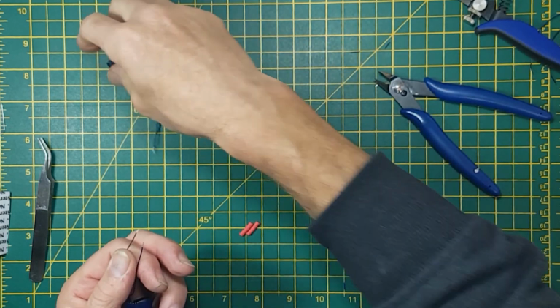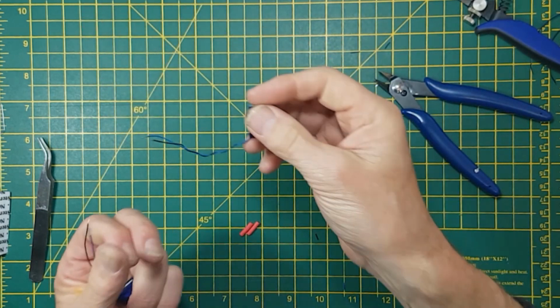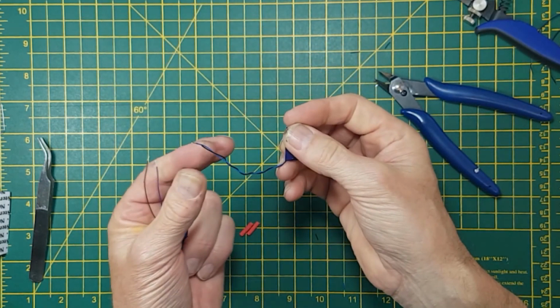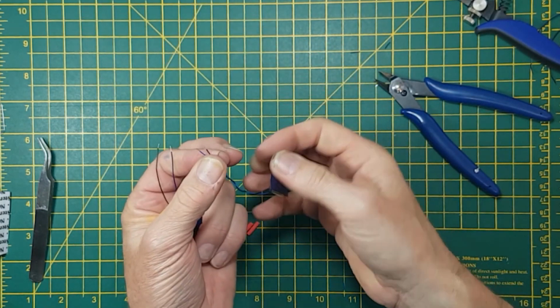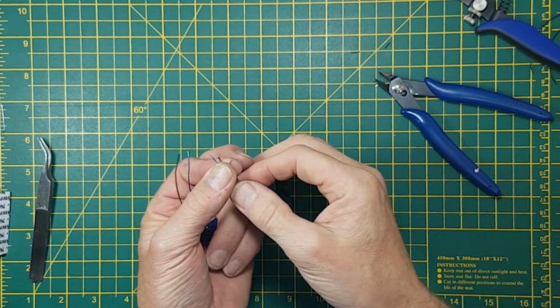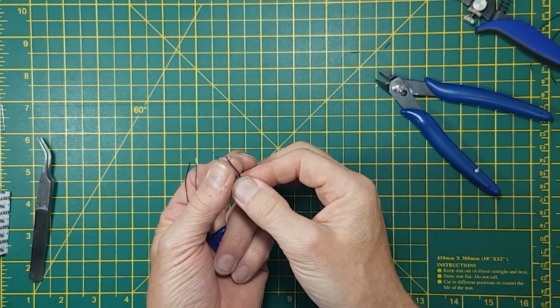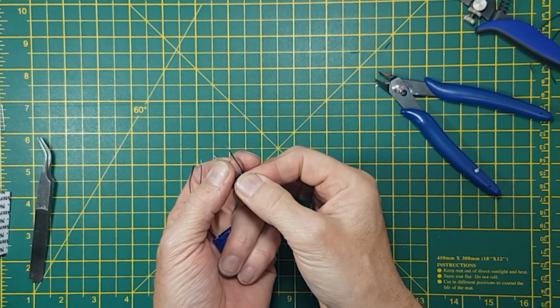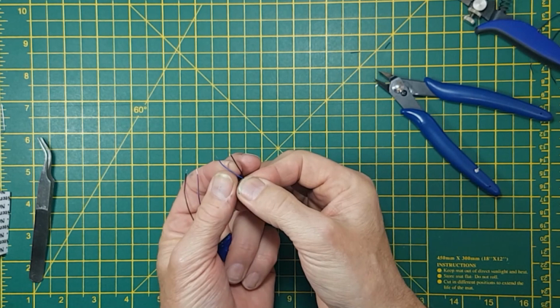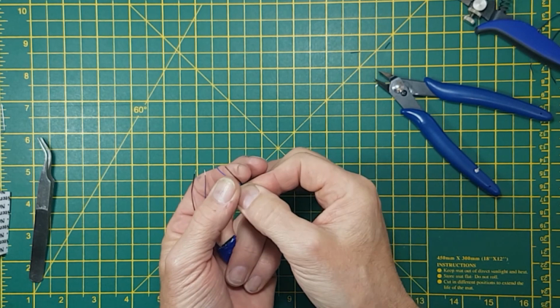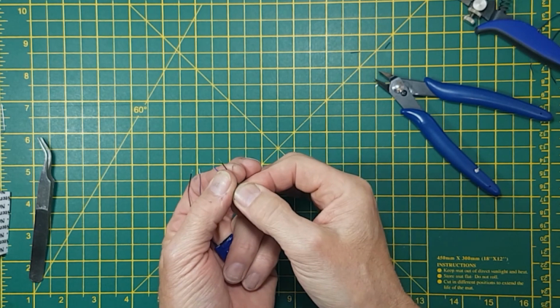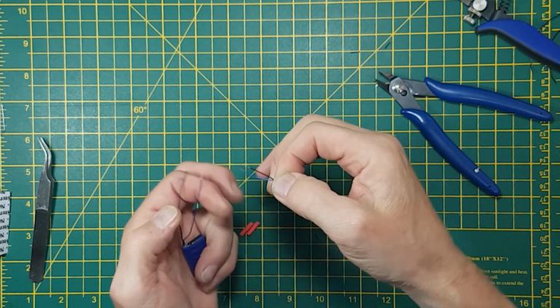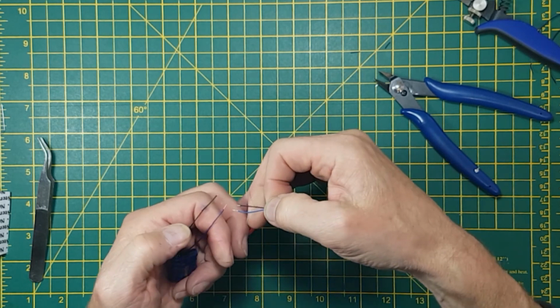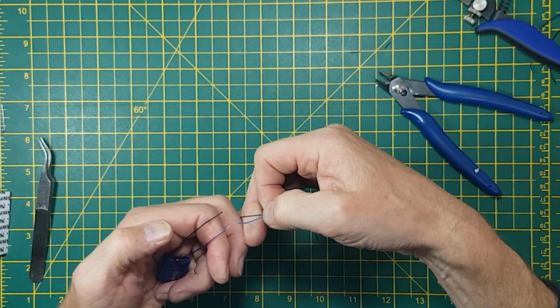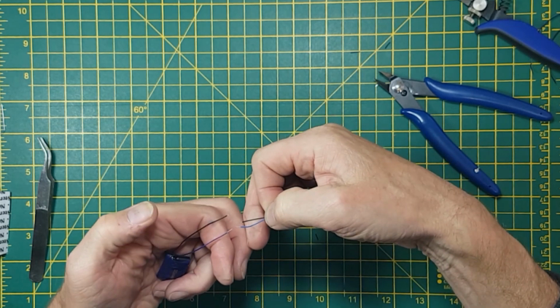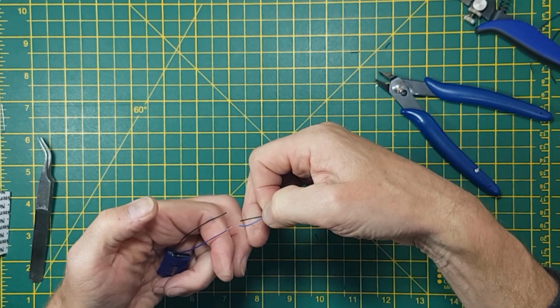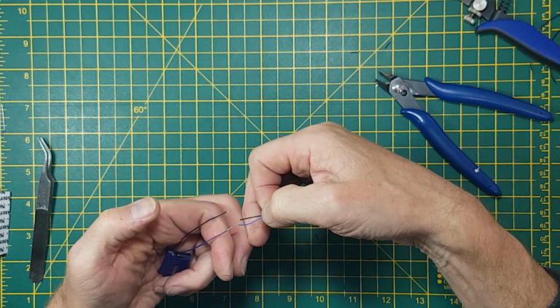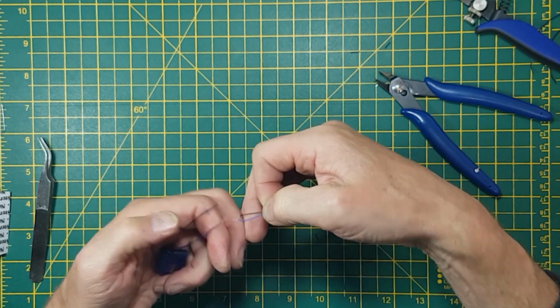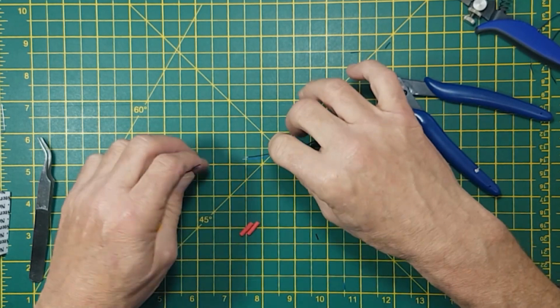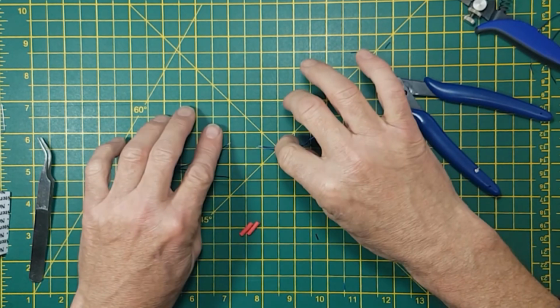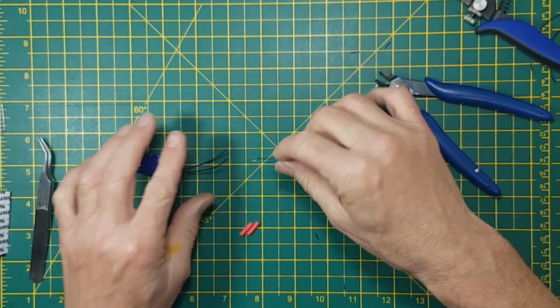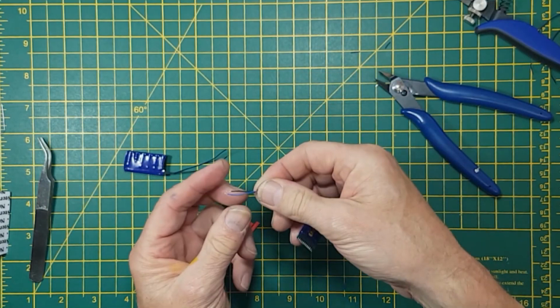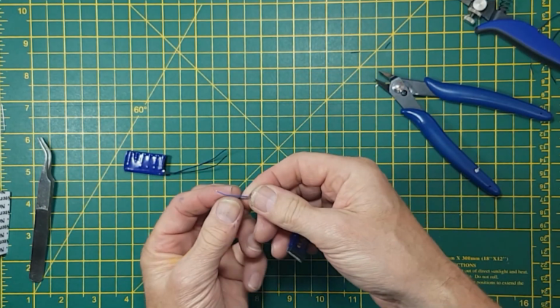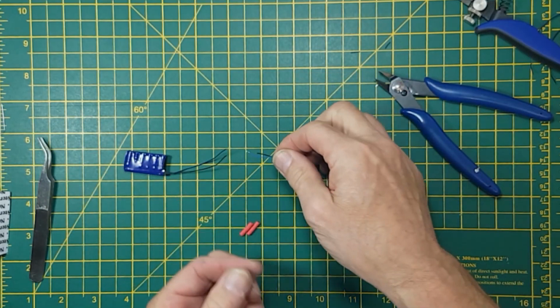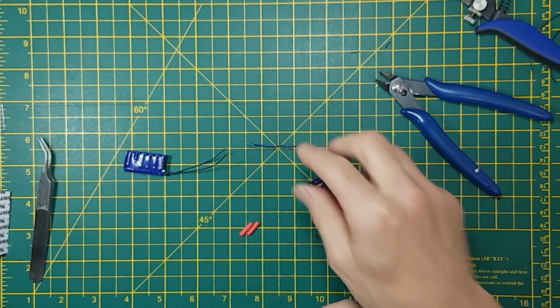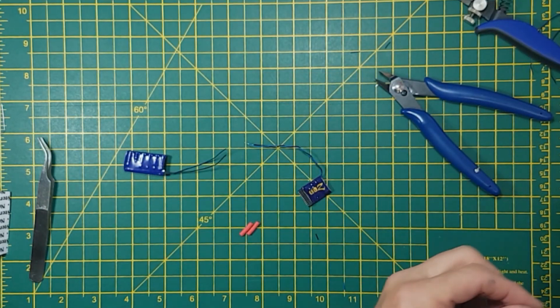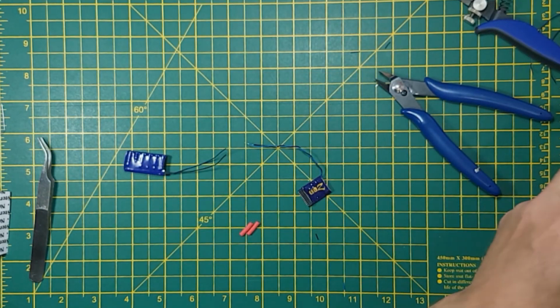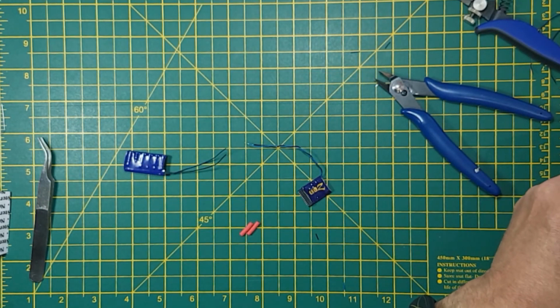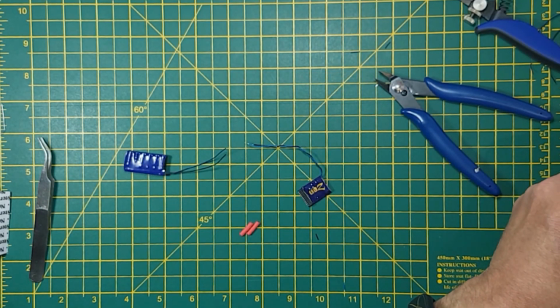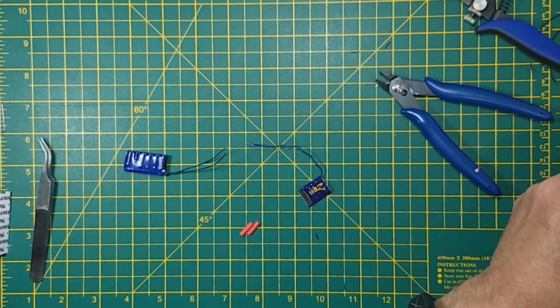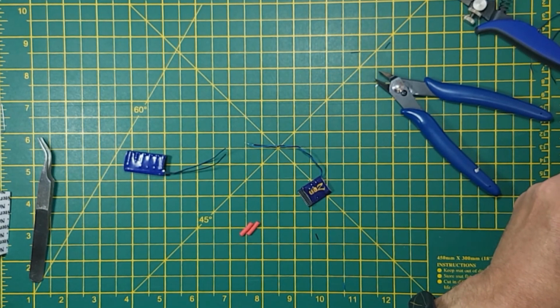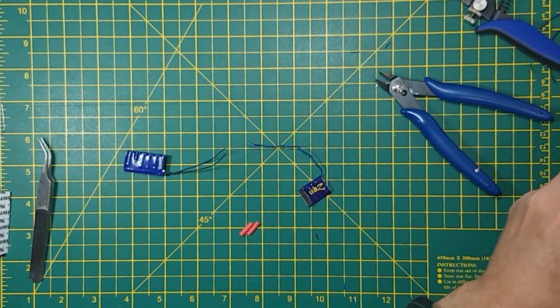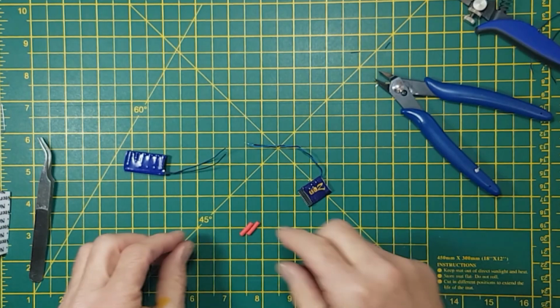I've already done the decoder. Same sort of thing — tinned and short wires. Deadly to connect, by the way. Blue to blue, black to black. But what we'll do now is stop them from shorting out.